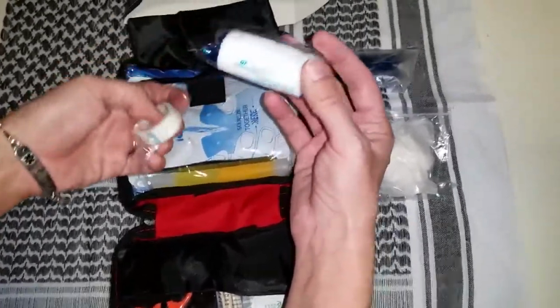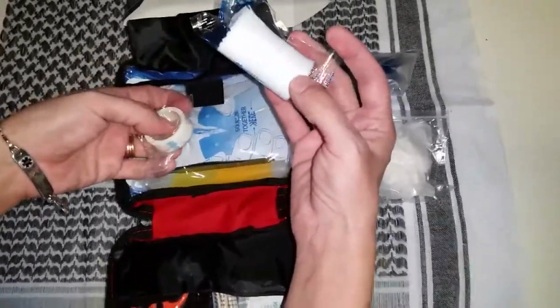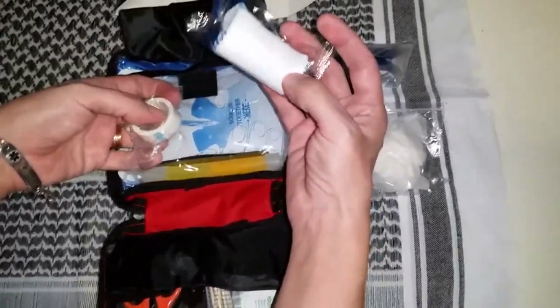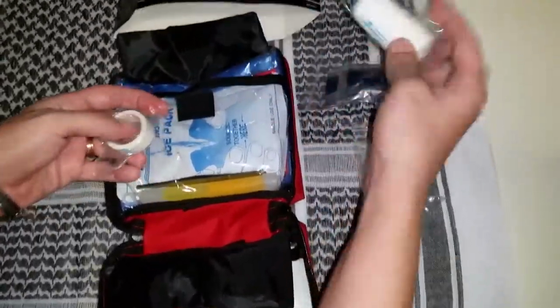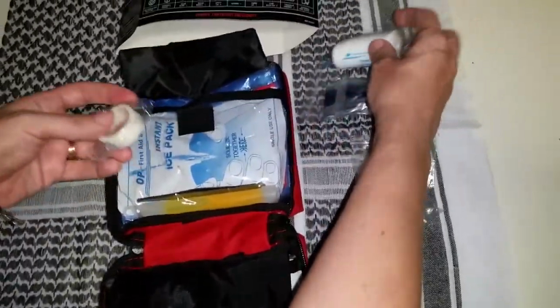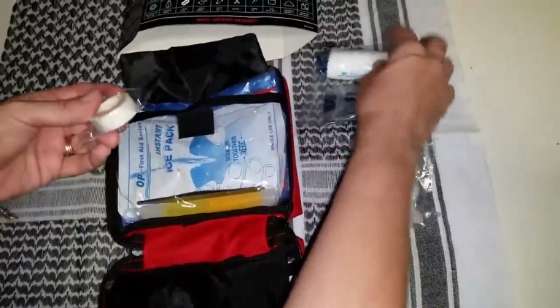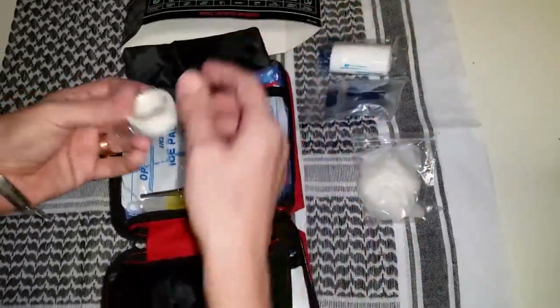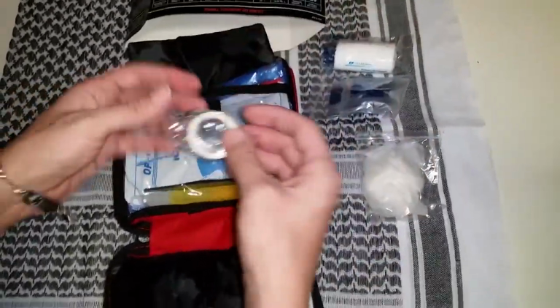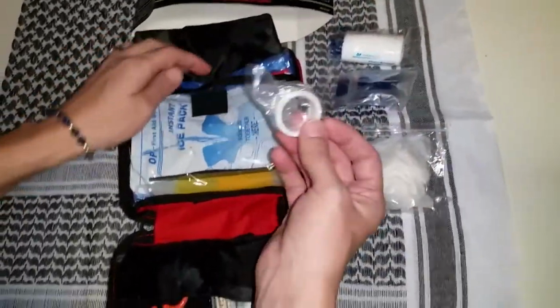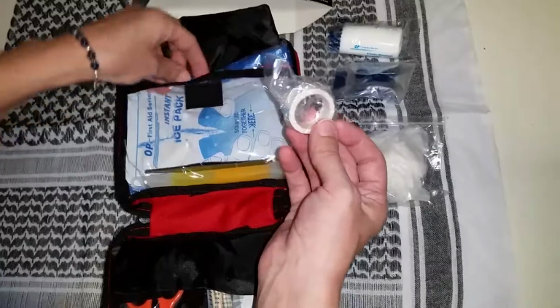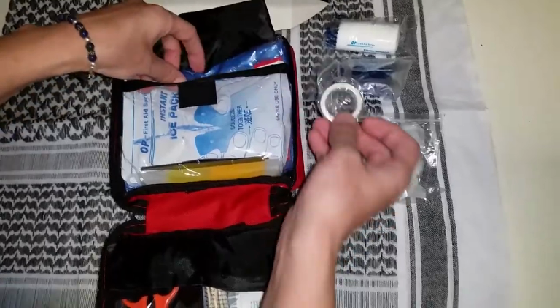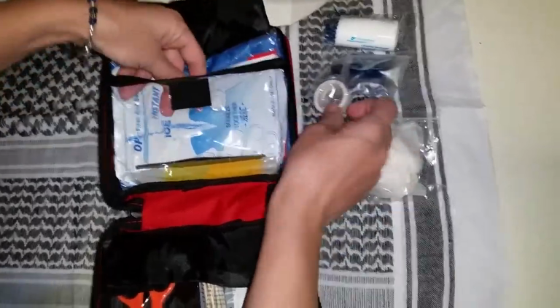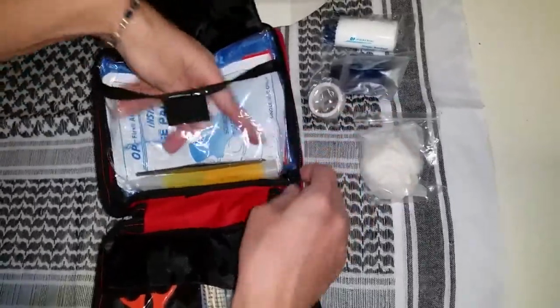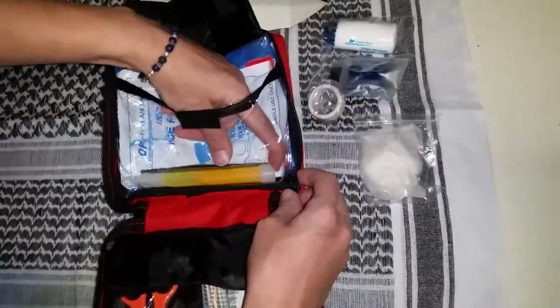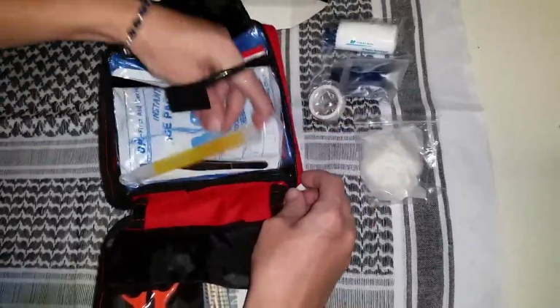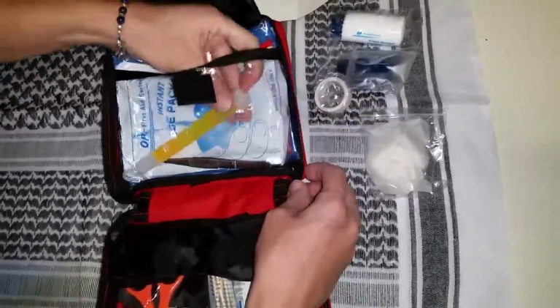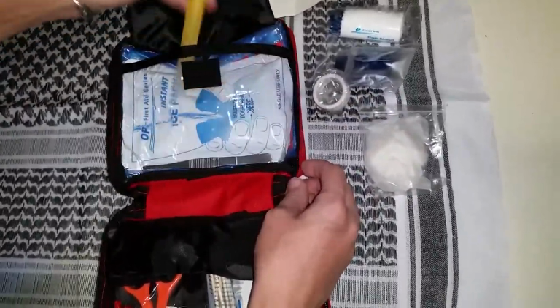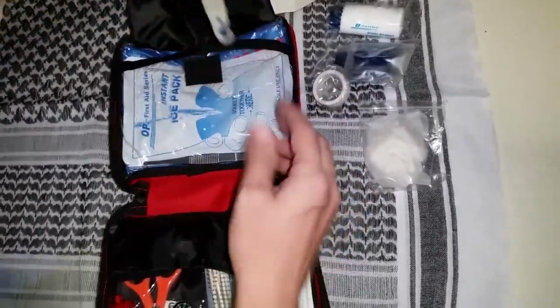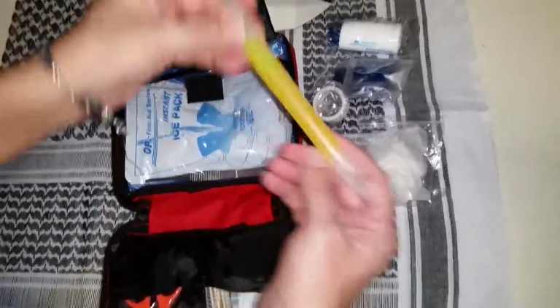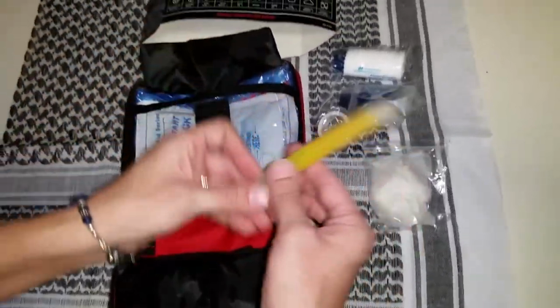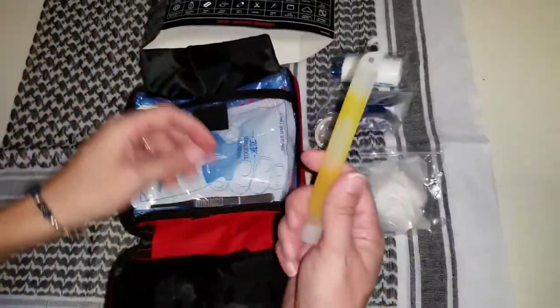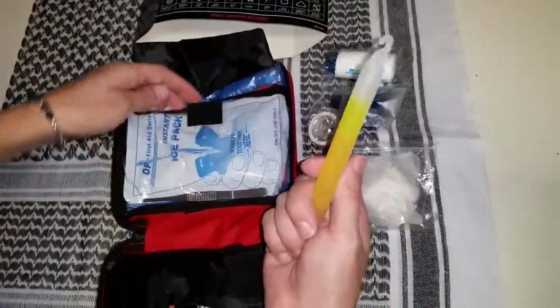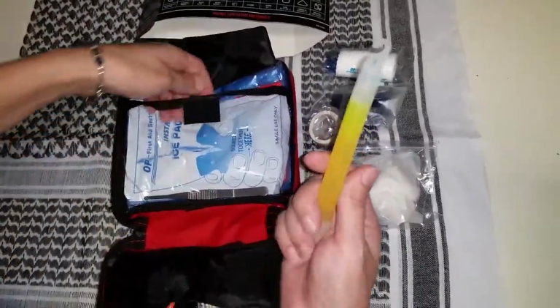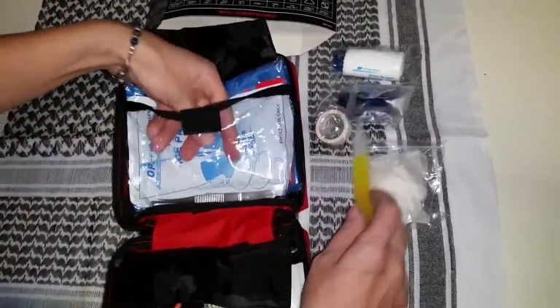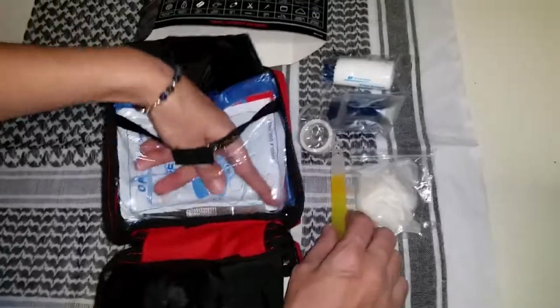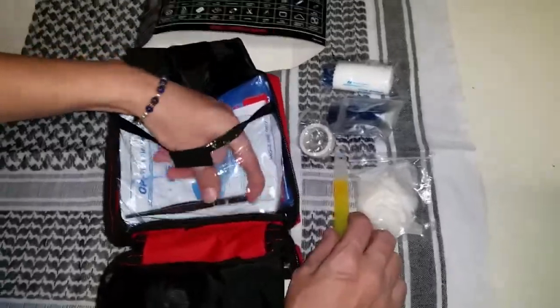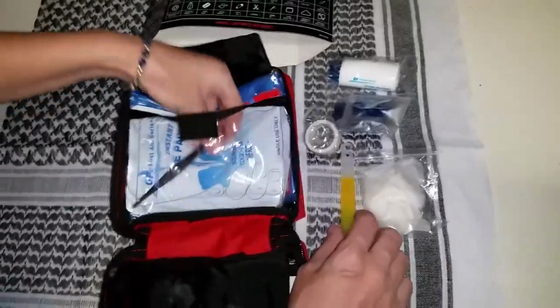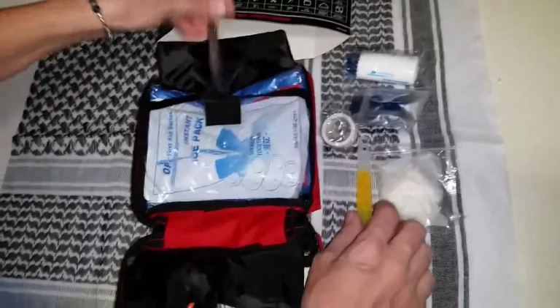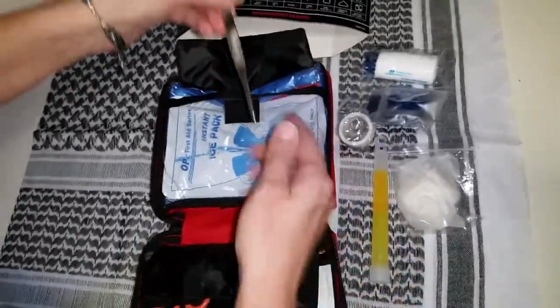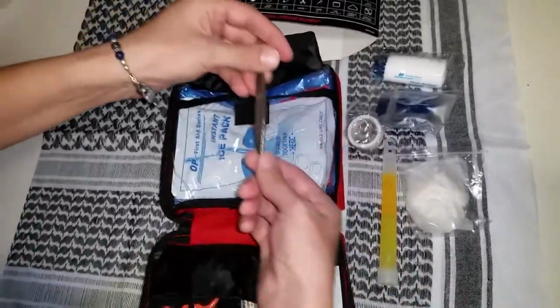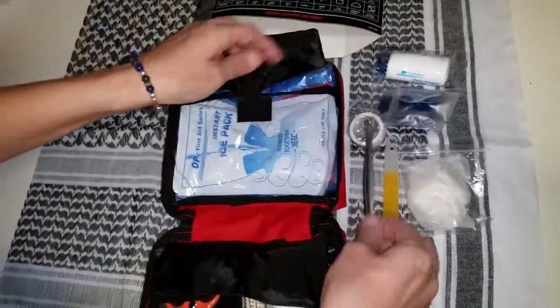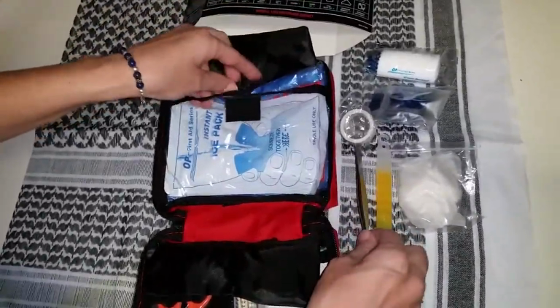Elastic bandage, gauze, a little bit of medical tape. Glow stick — that's always handy. And a nice big set of tweezers.